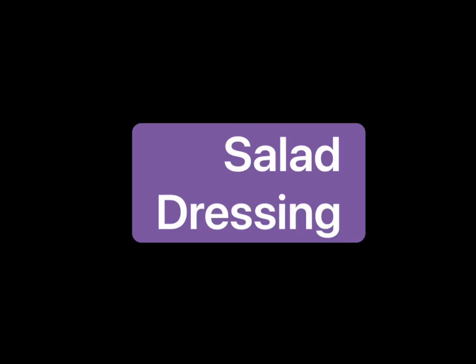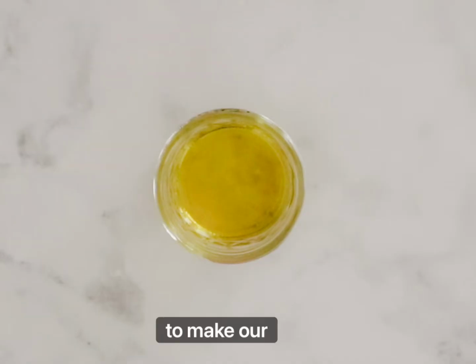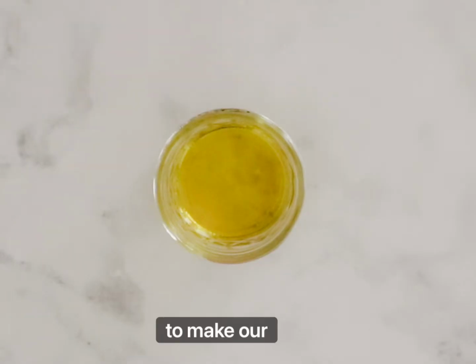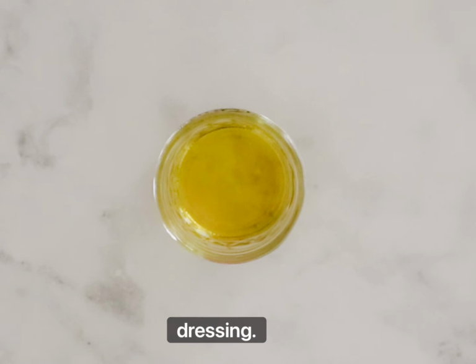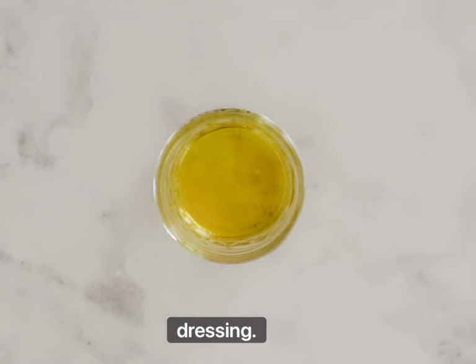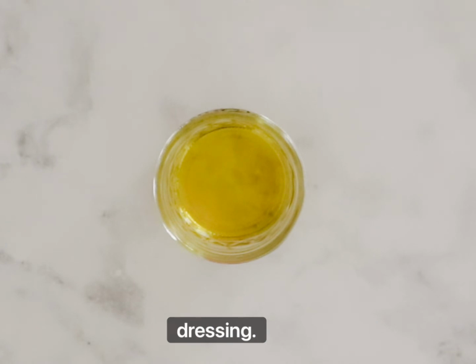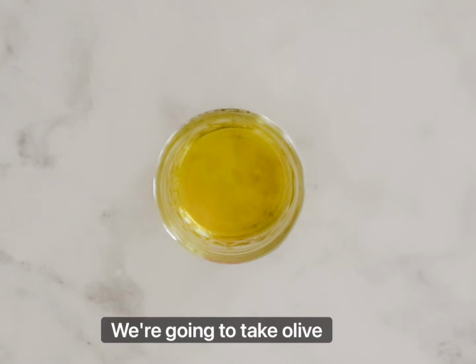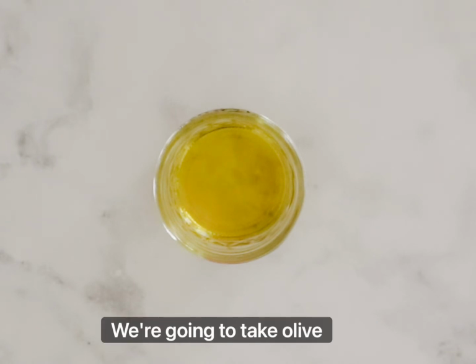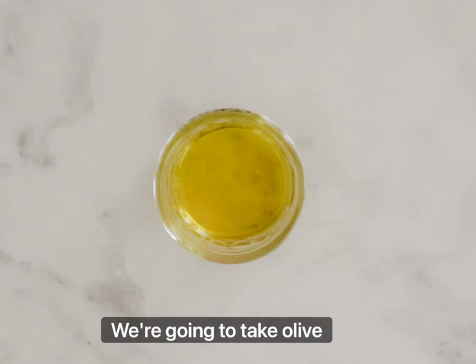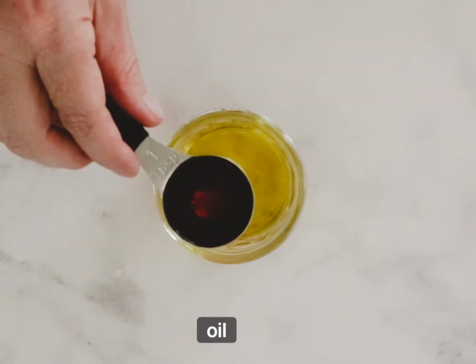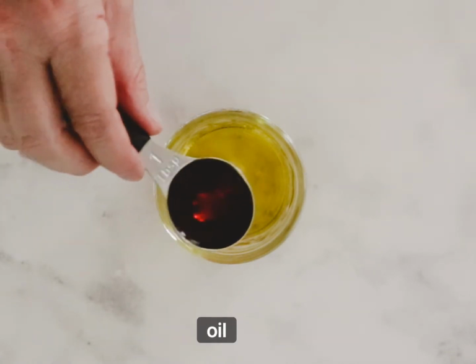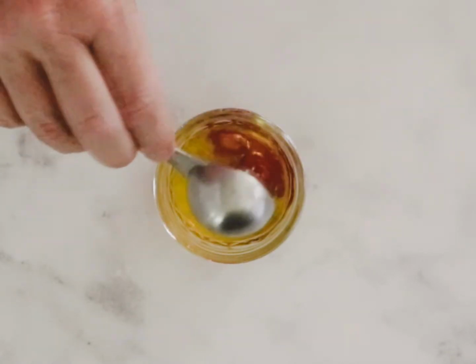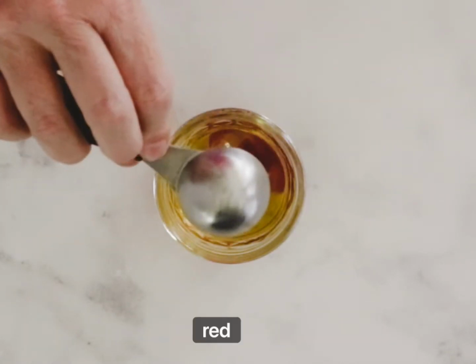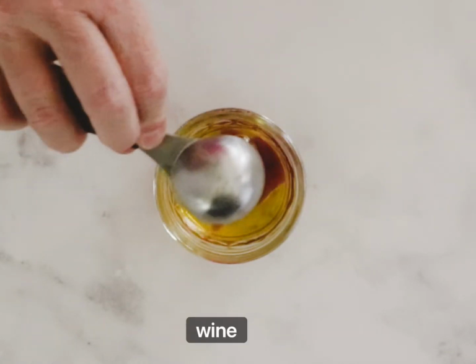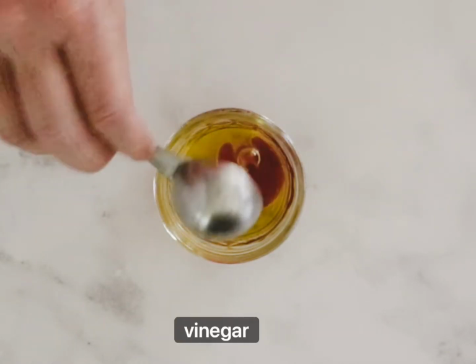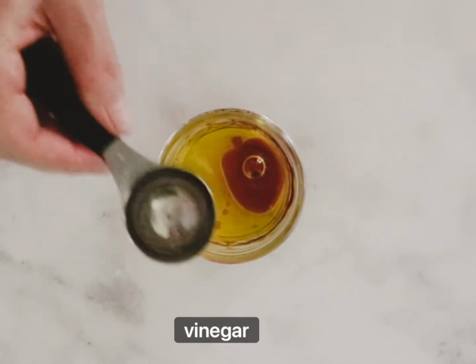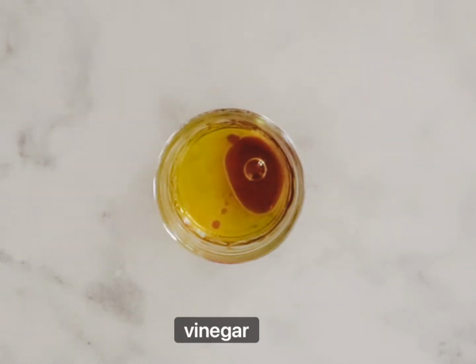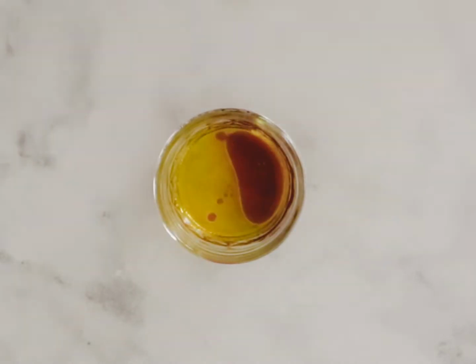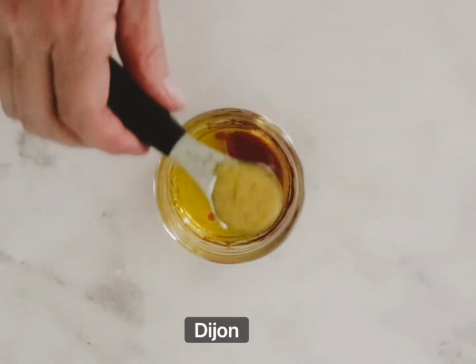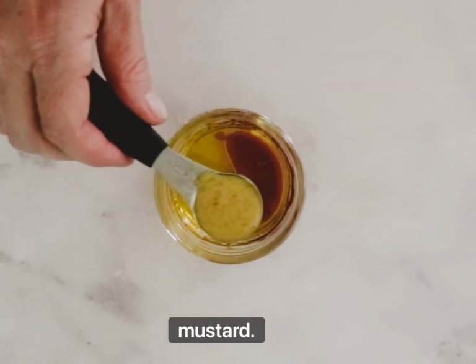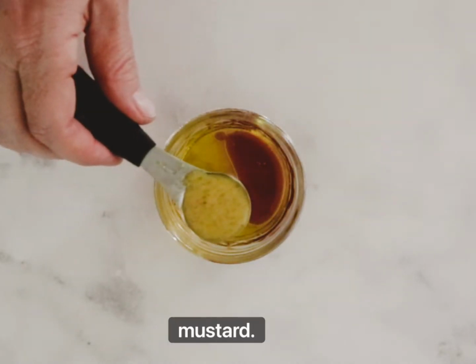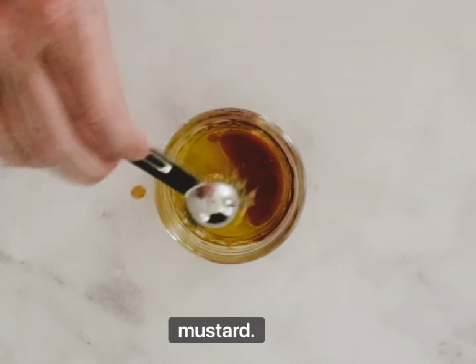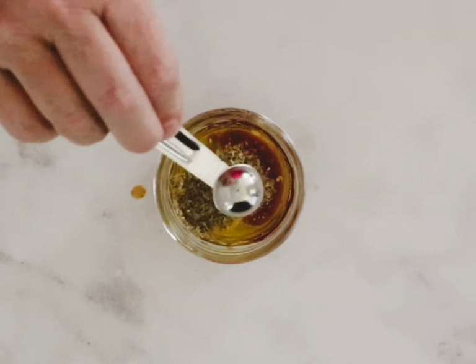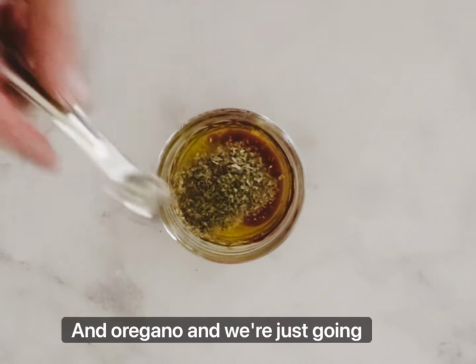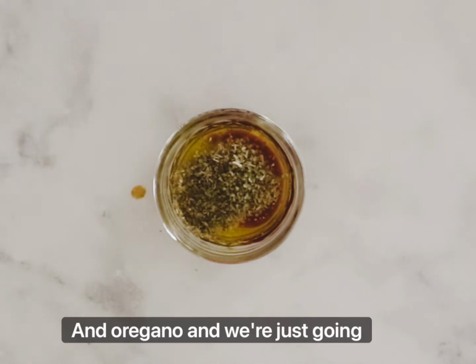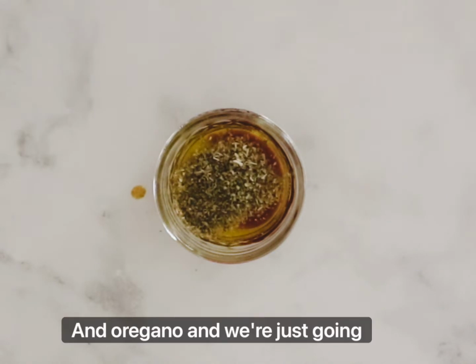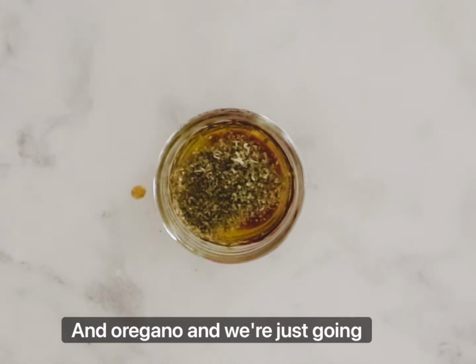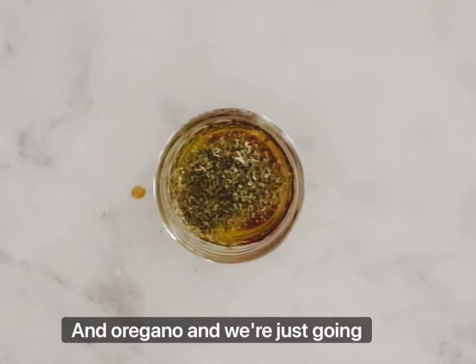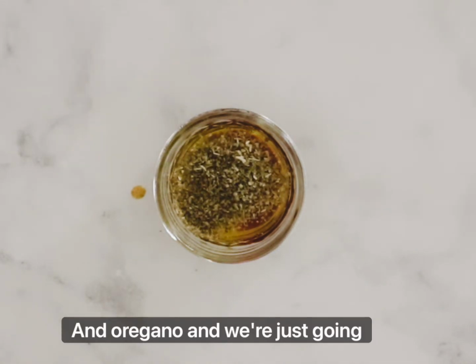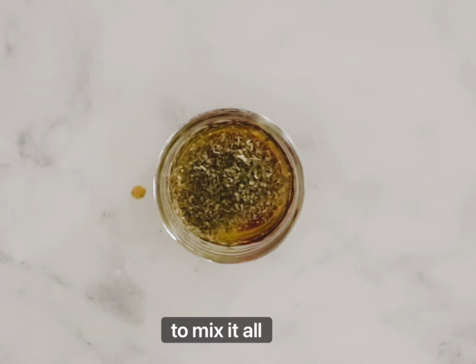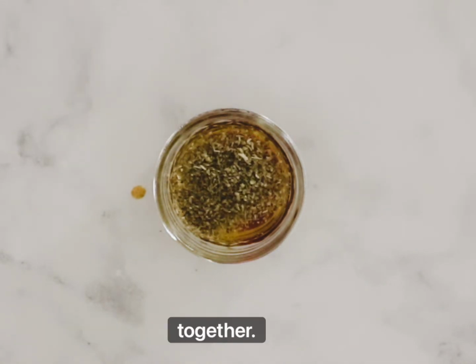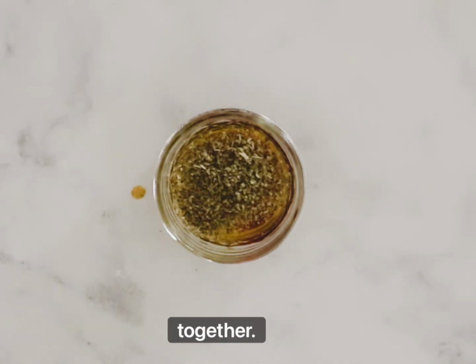To make our dressing, we're going to take olive oil, red wine vinegar, Dijon mustard, and oregano, and we're just going to mix it all together.